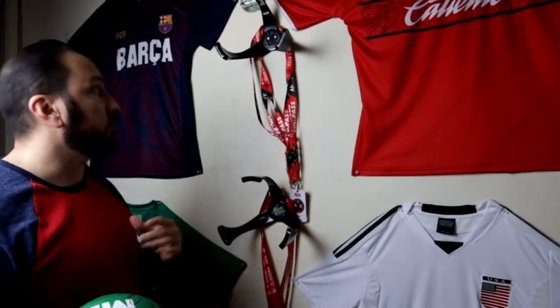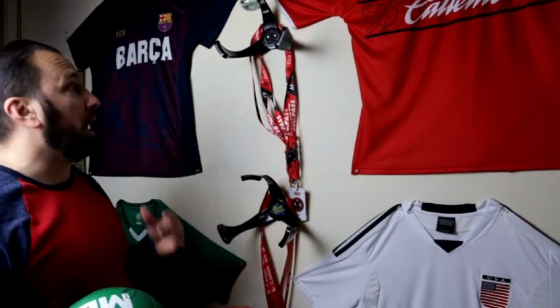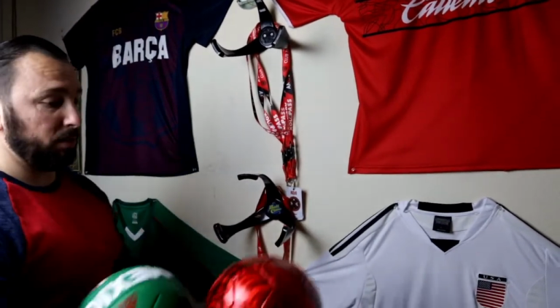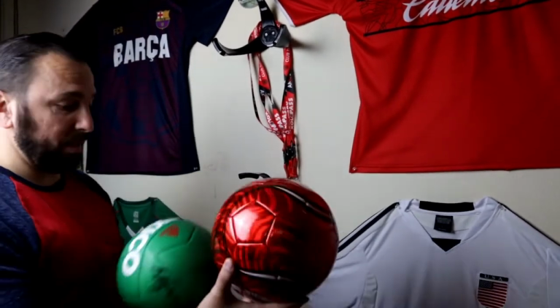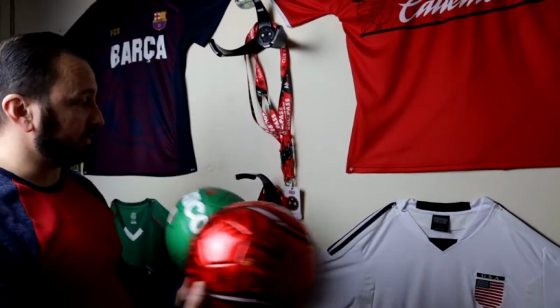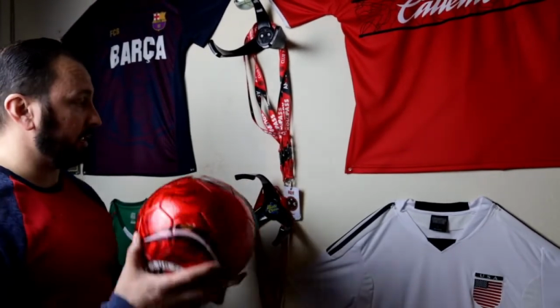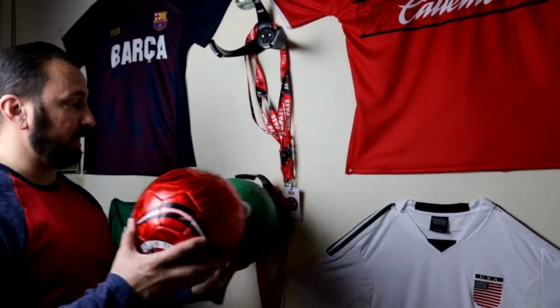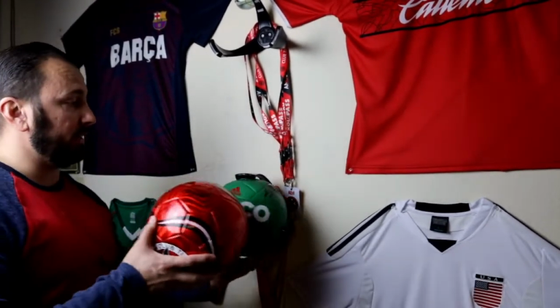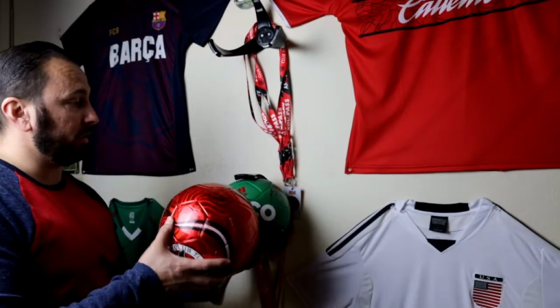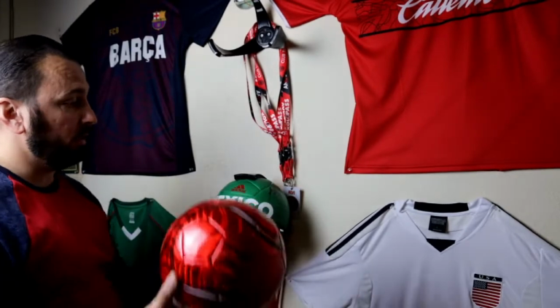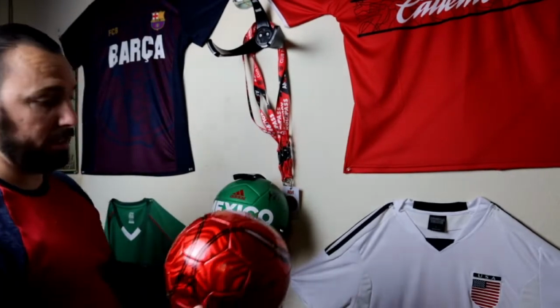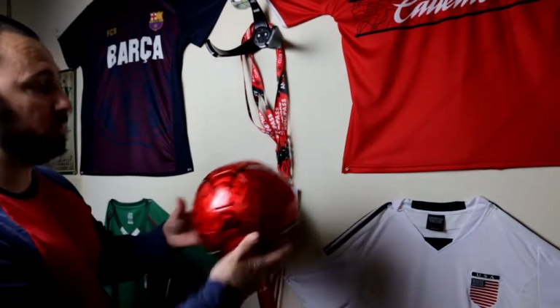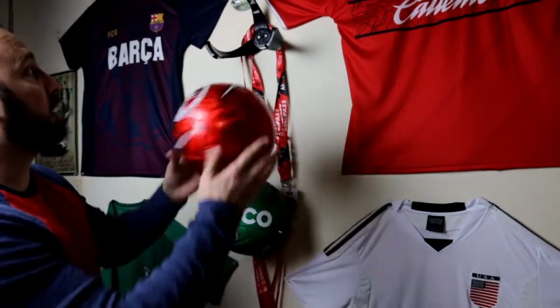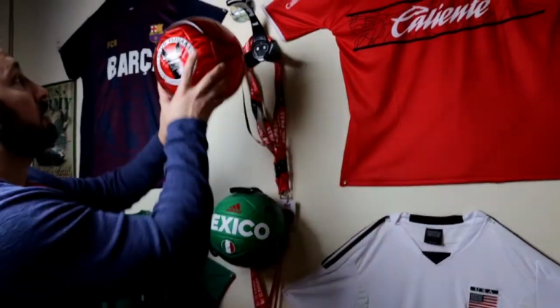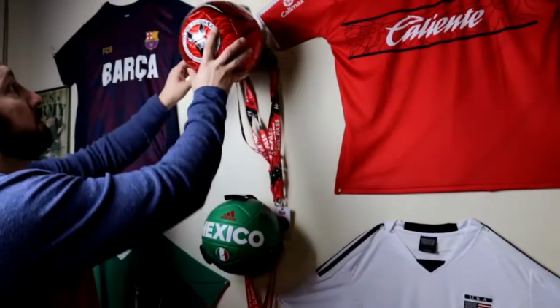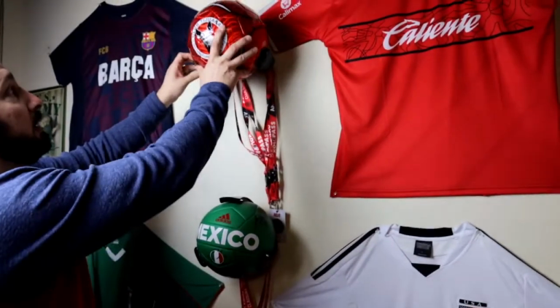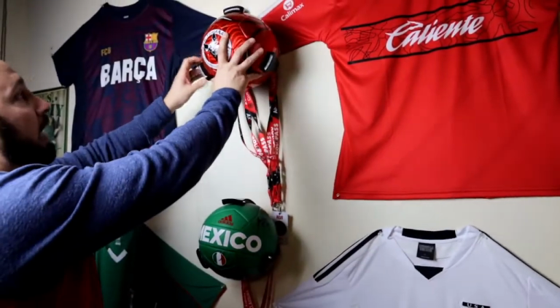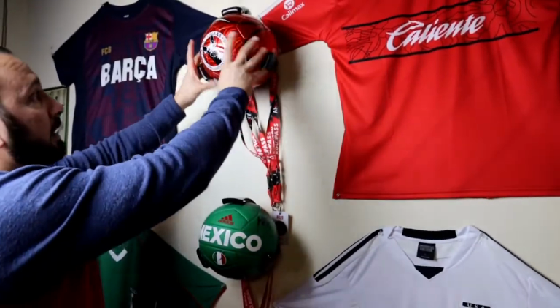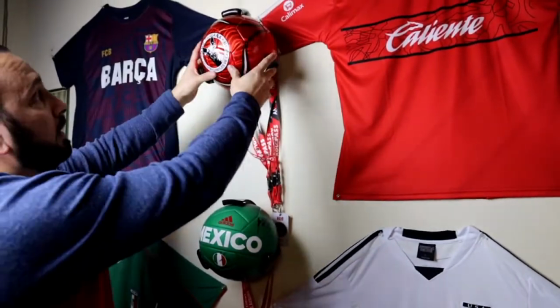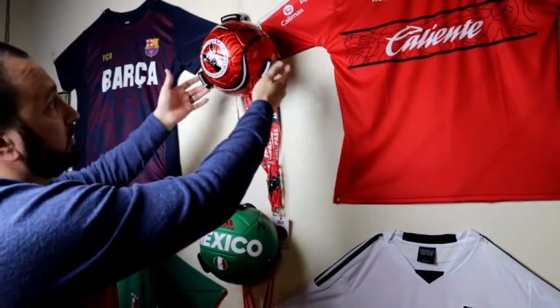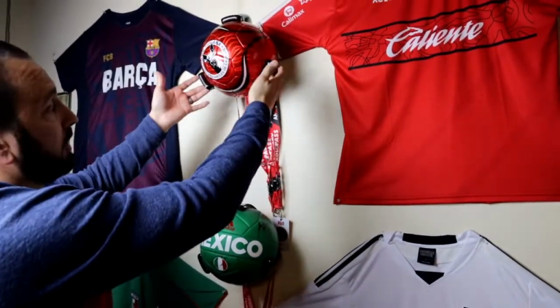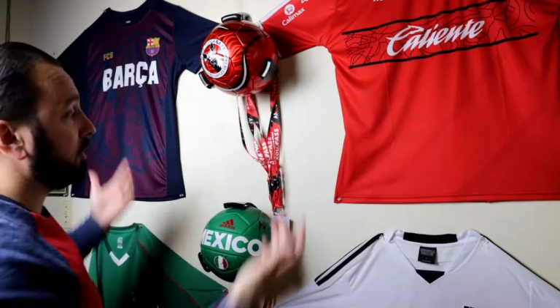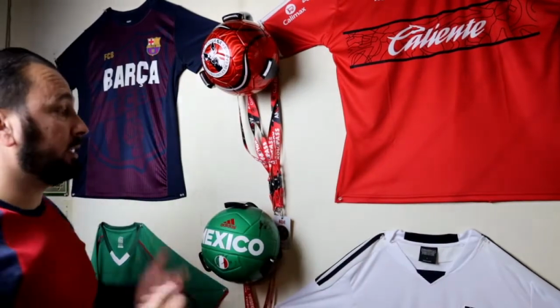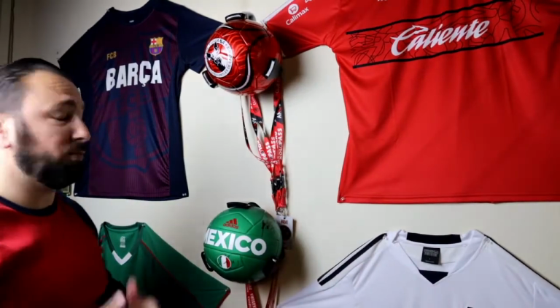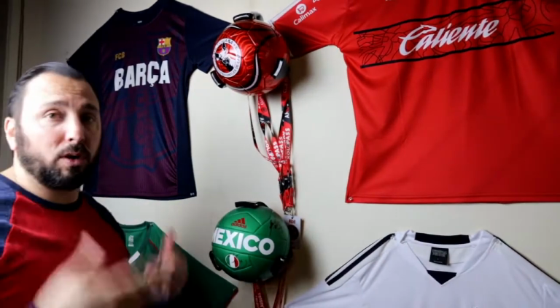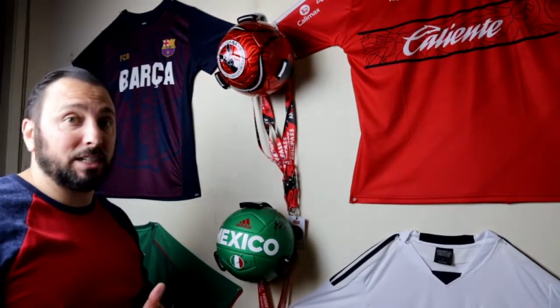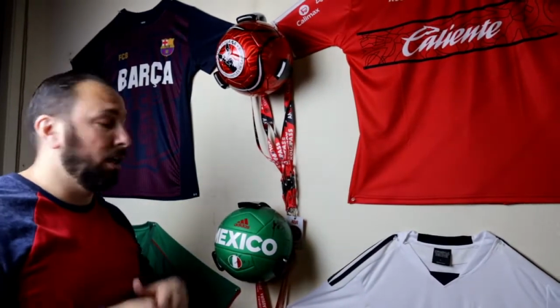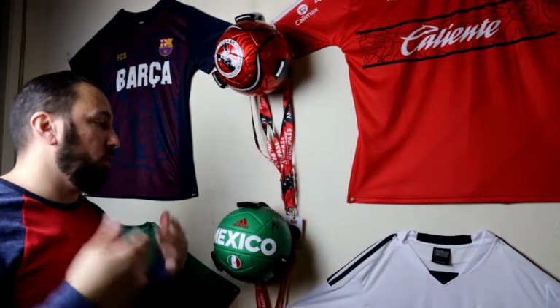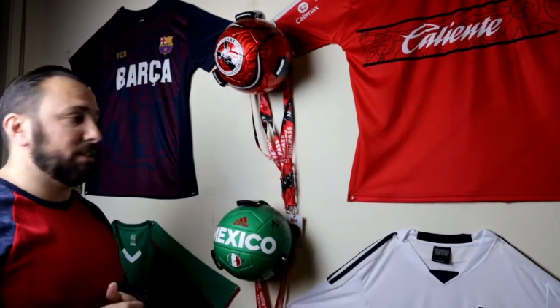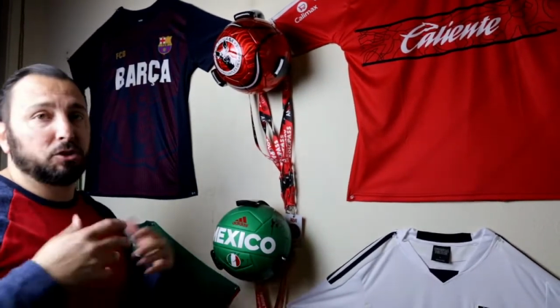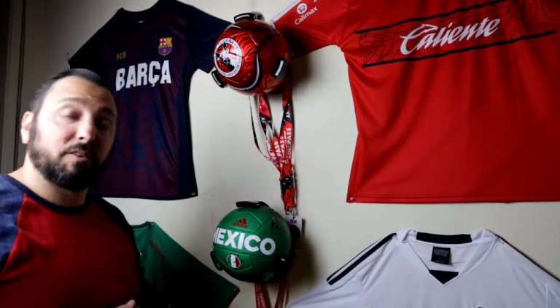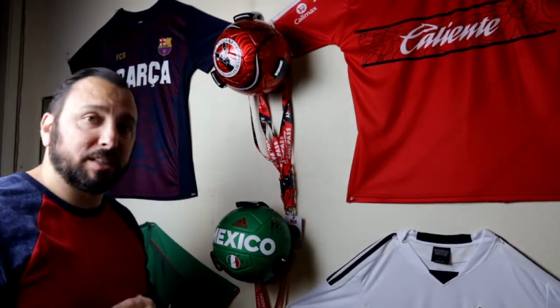I really recommend this. I mean, I love it. I get to show off my soccer teams here, and I just recommend that you guys get them for organization or just to show off your favorite team.